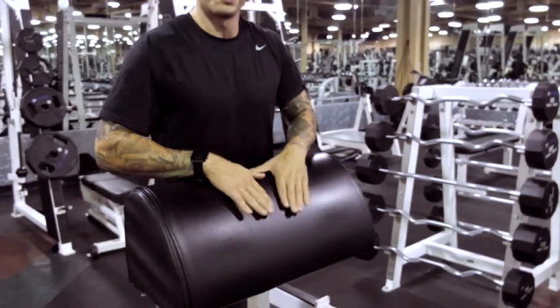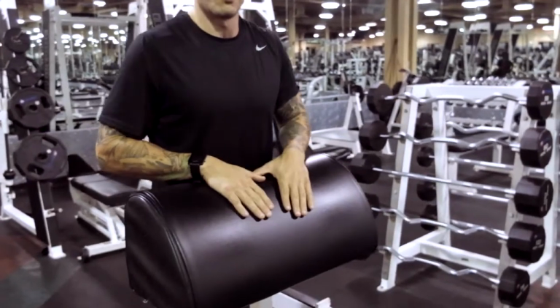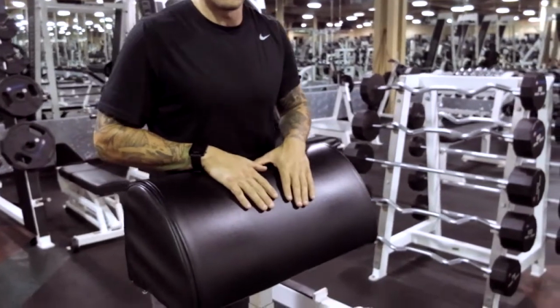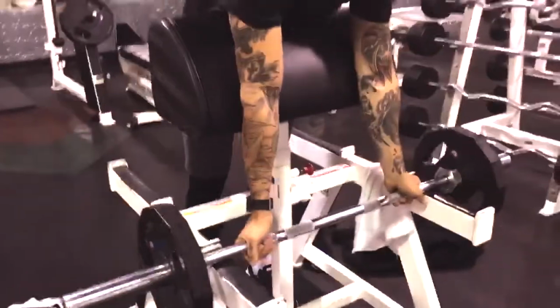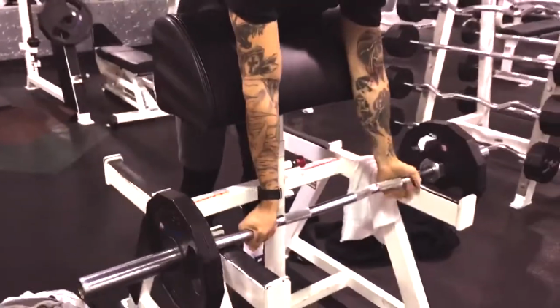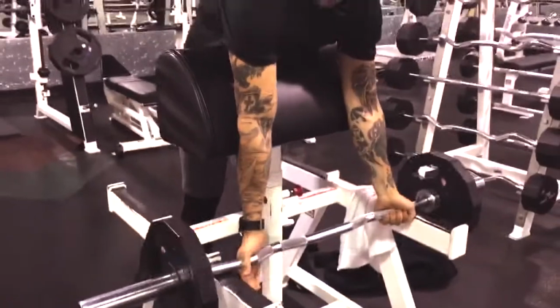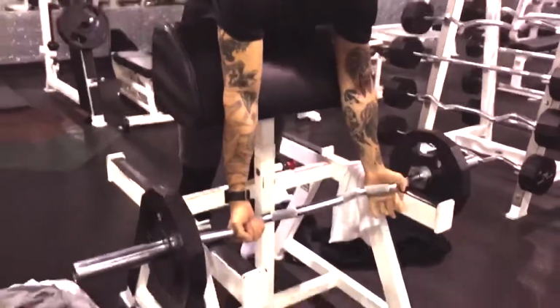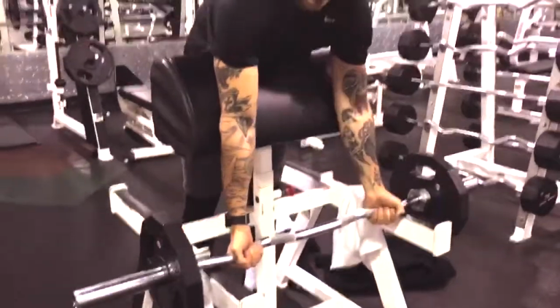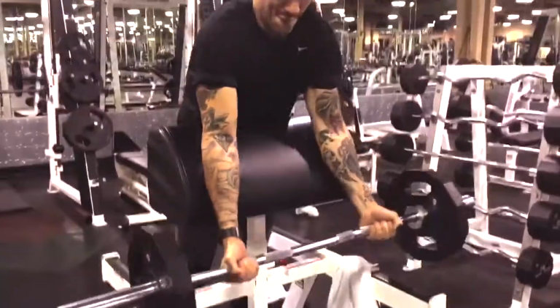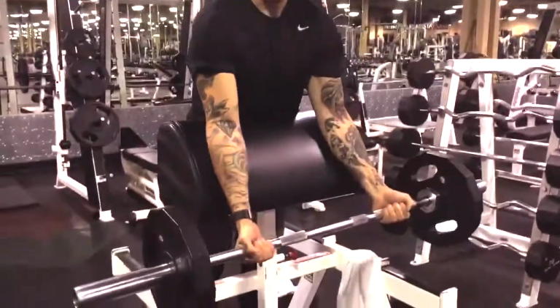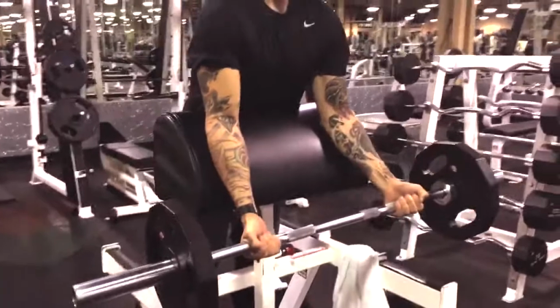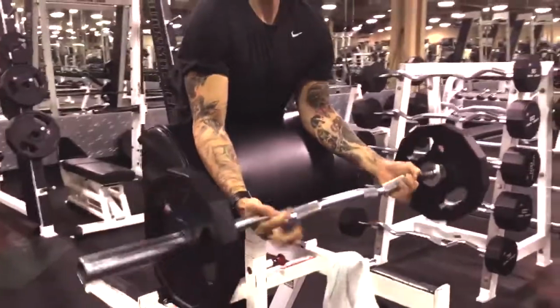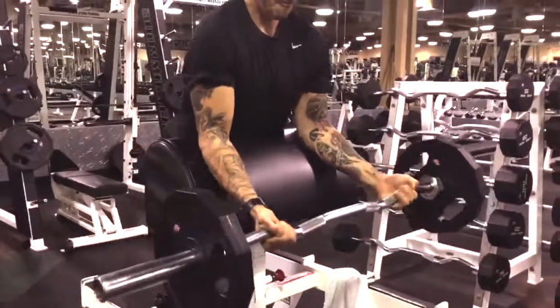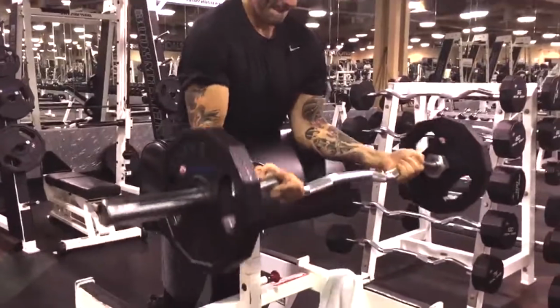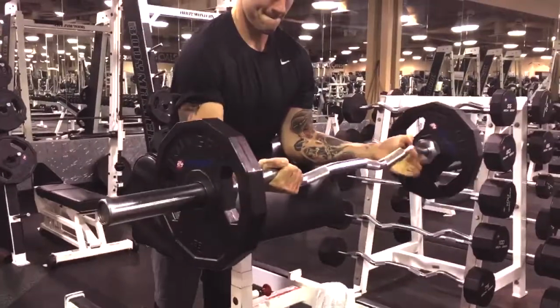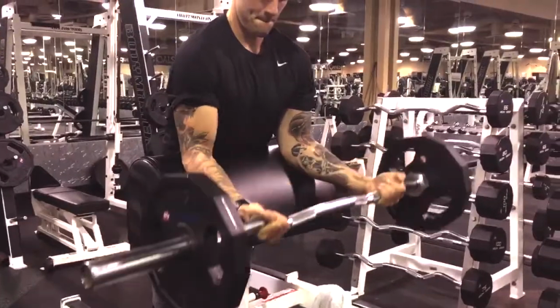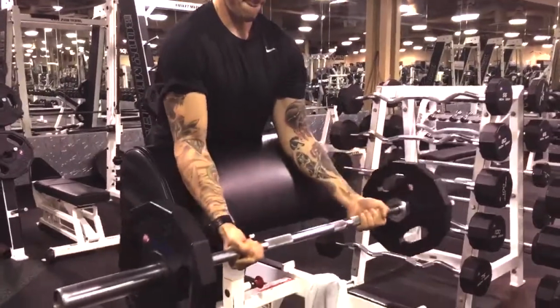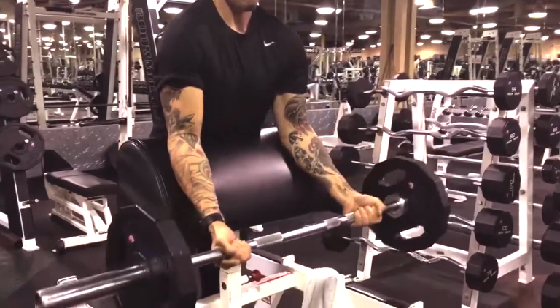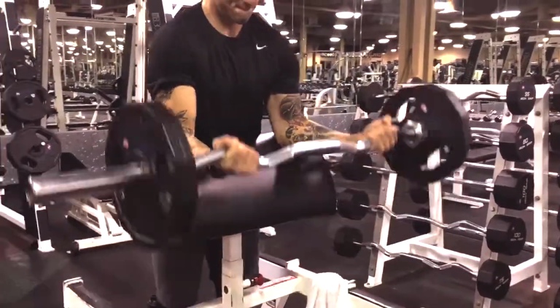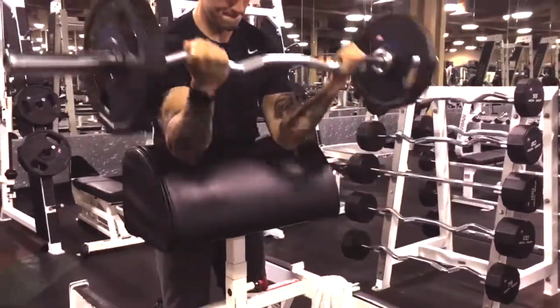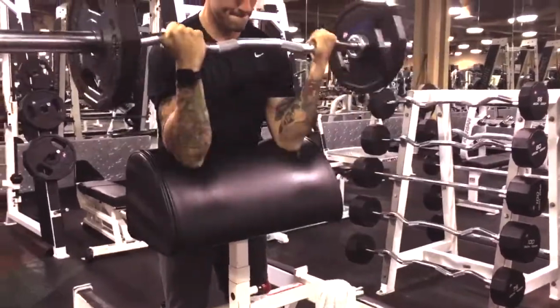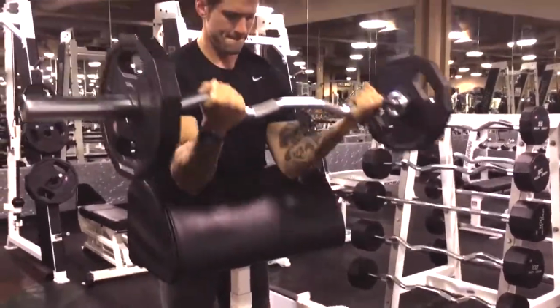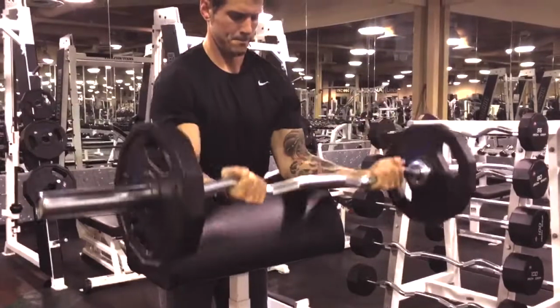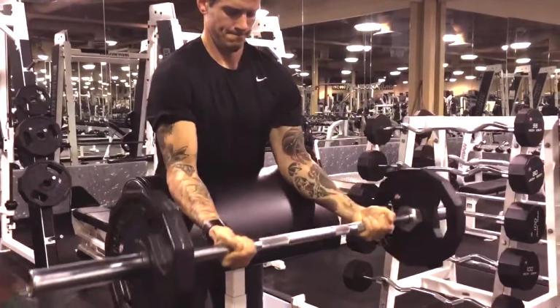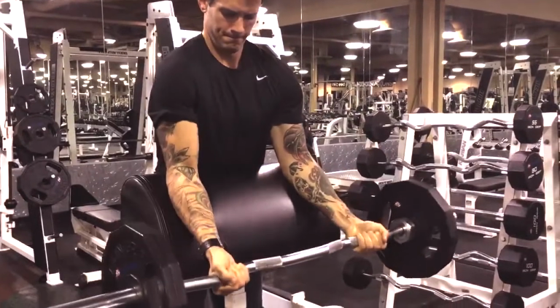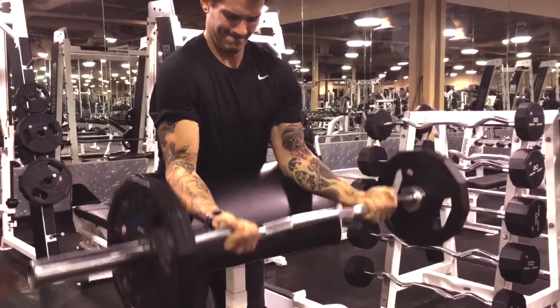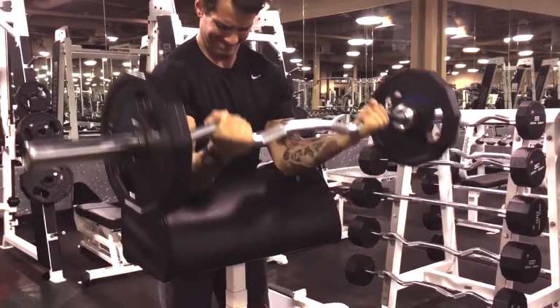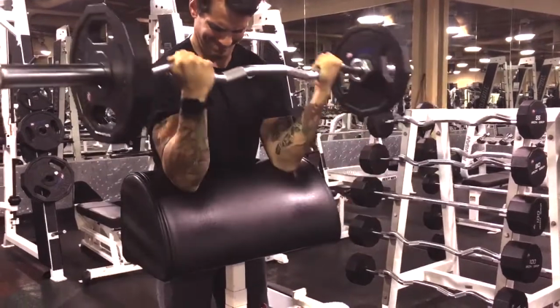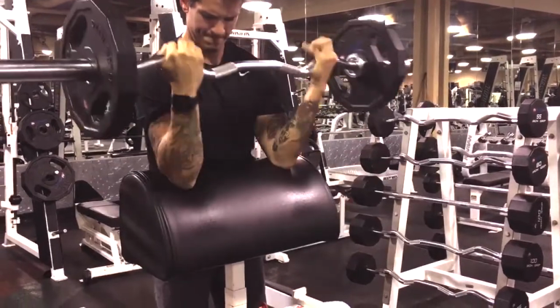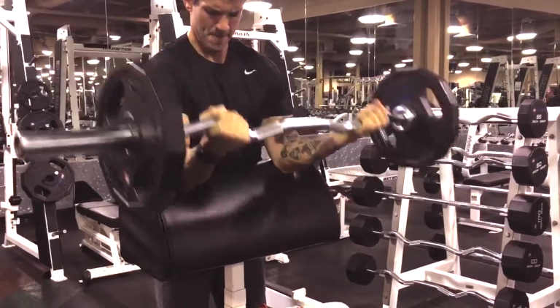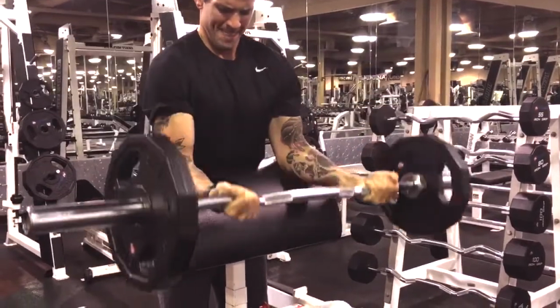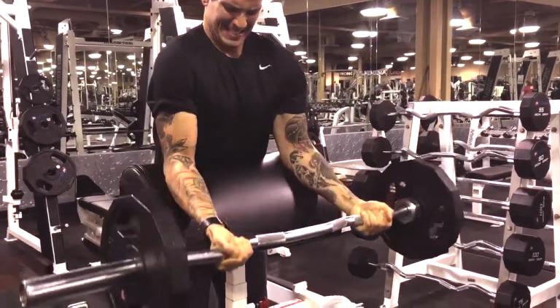This is the Preacher Bar for those of you who don't know. You're going to be putting your elbows down, bracing your elbows, extending your arms fully until the front of your forearms touch and then pulling the whole way back up using your biceps. Just focus at the very top for one second and then continue.